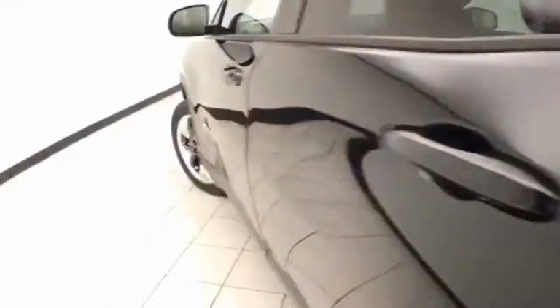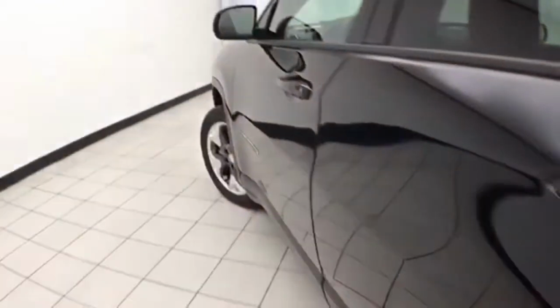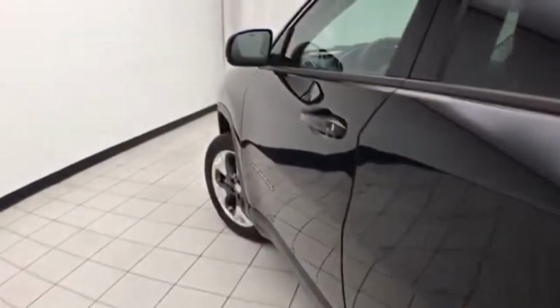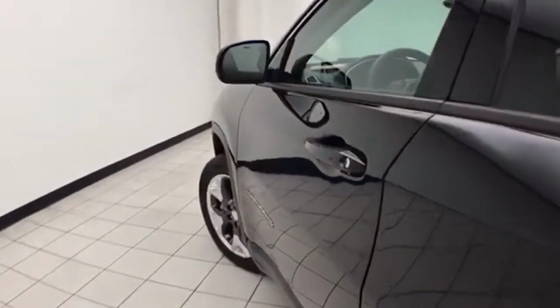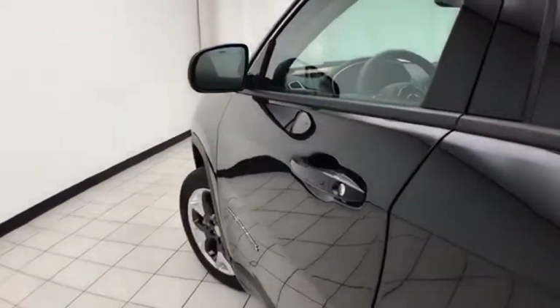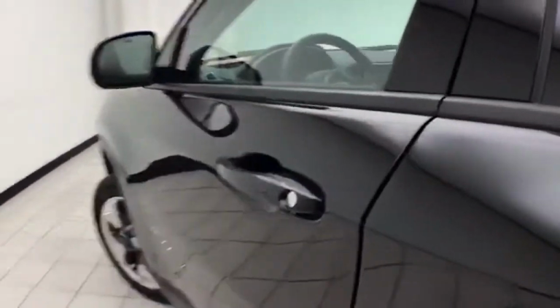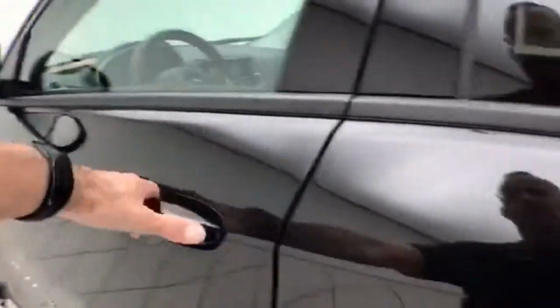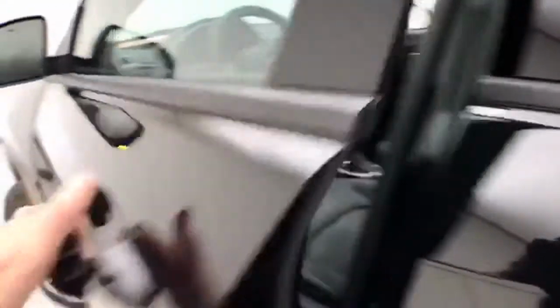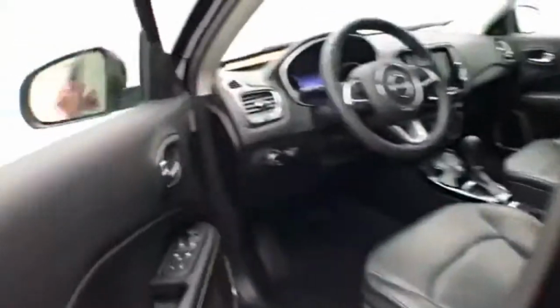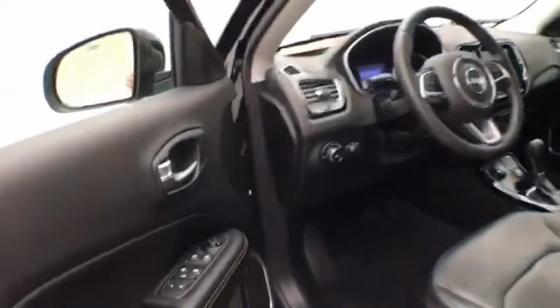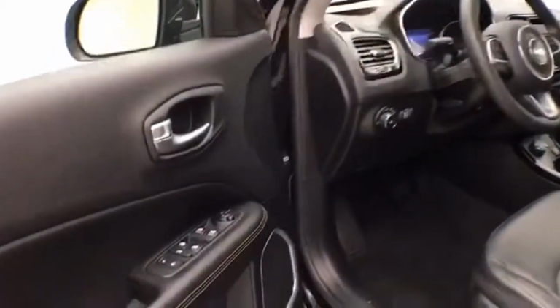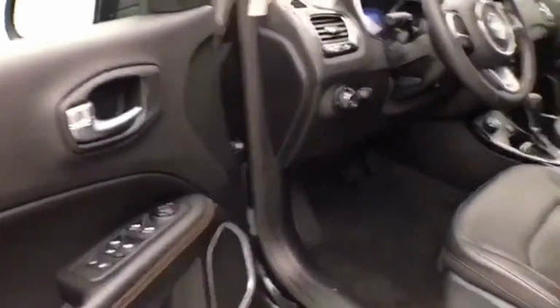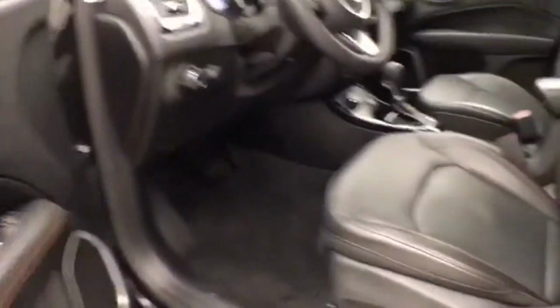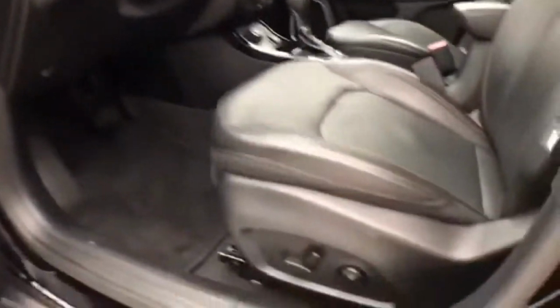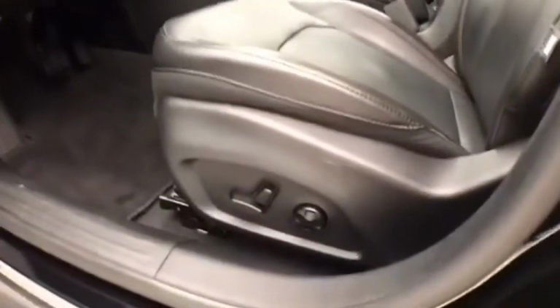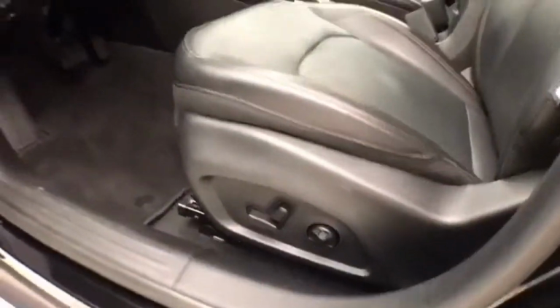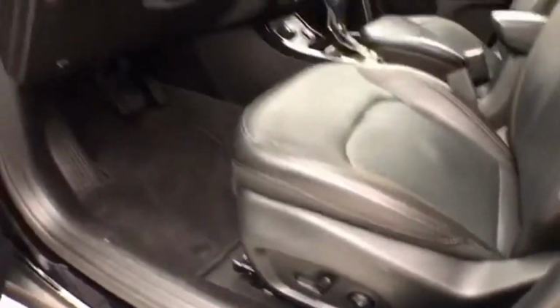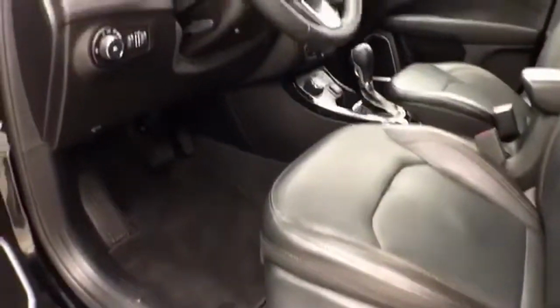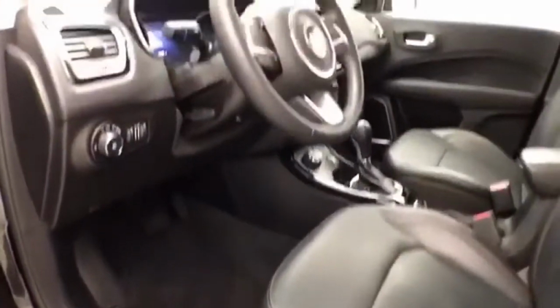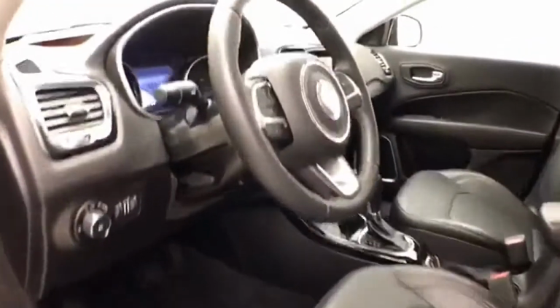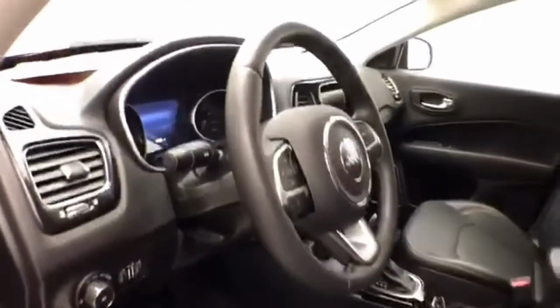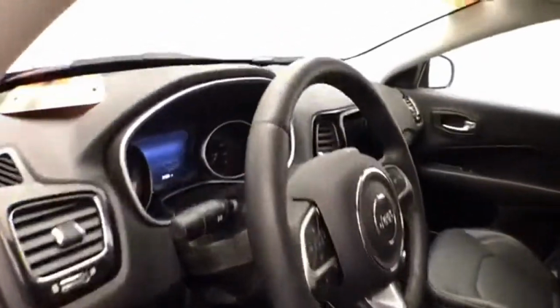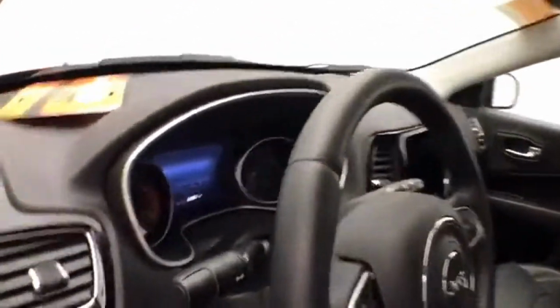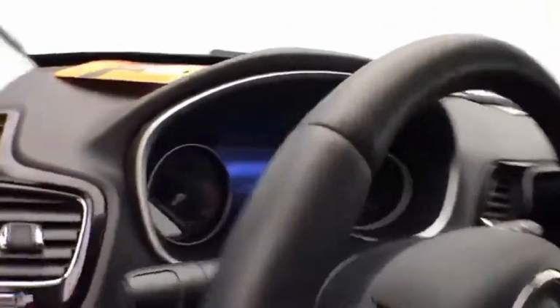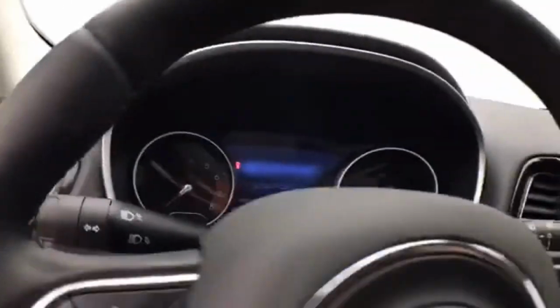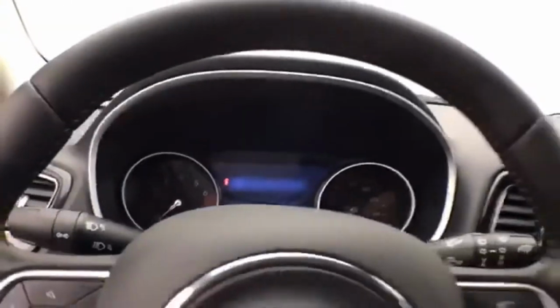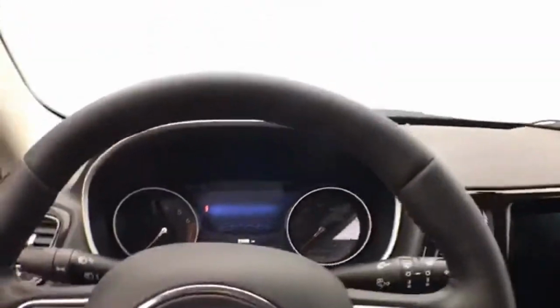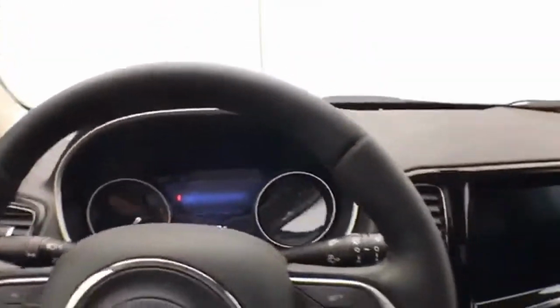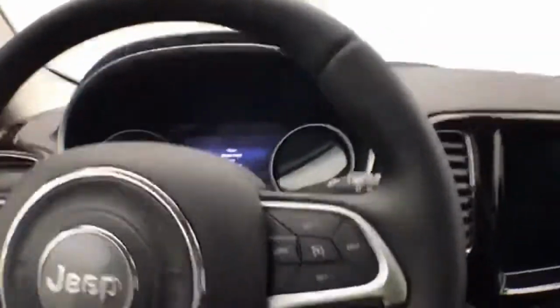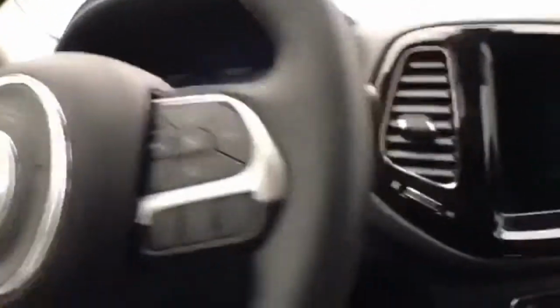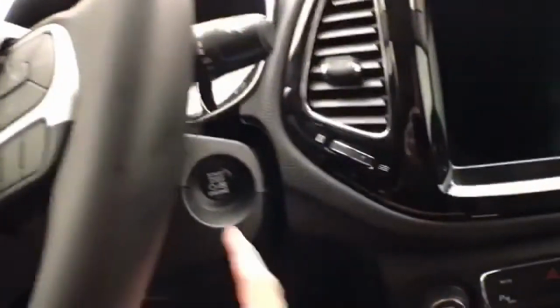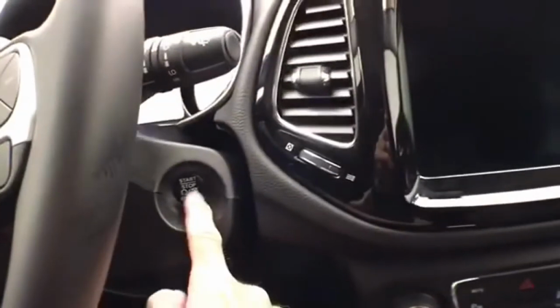This Limited has keyless entry with remote start. Power windows, locks, and mirrors, power driver's seat. Load the tilt and telescopic steering wheel to put you in a perfect driving position. Button start.